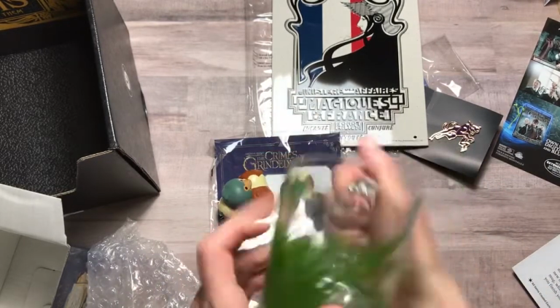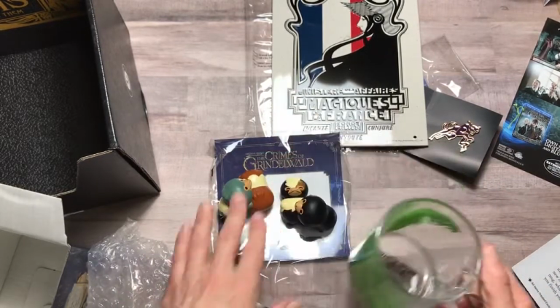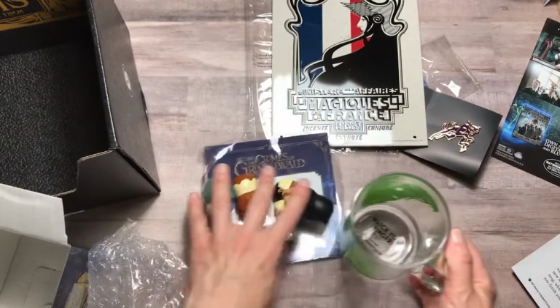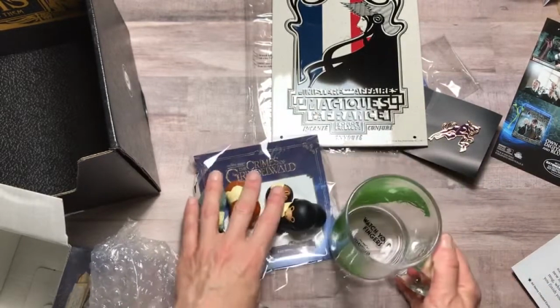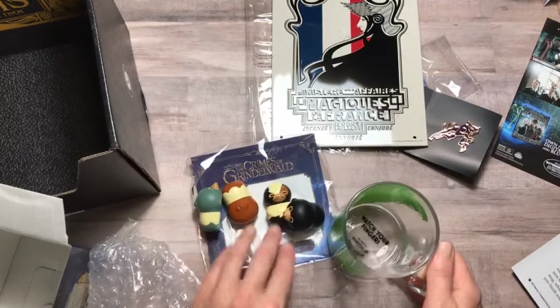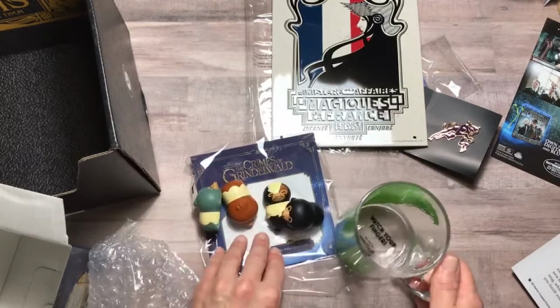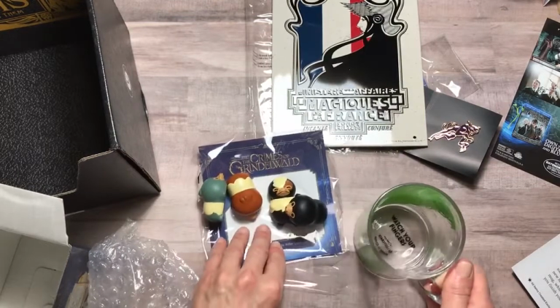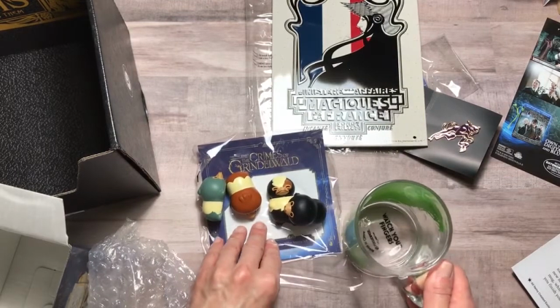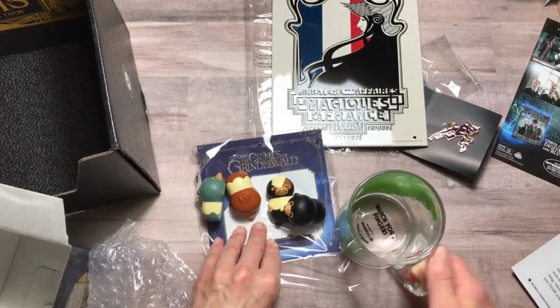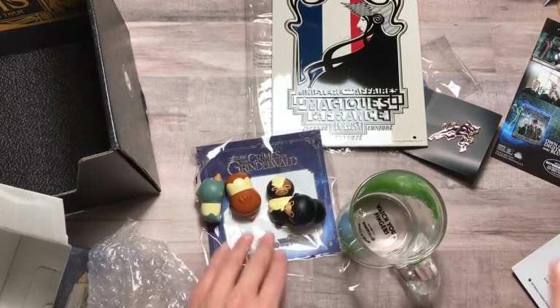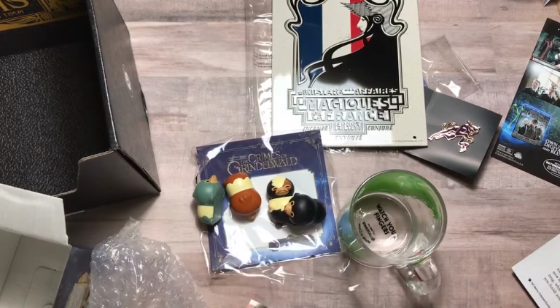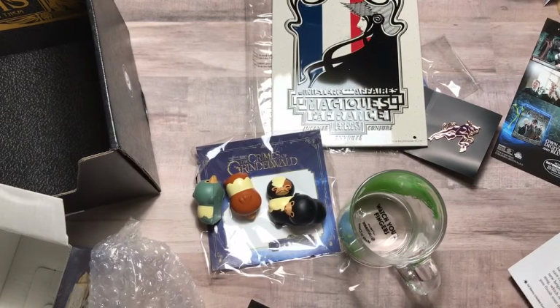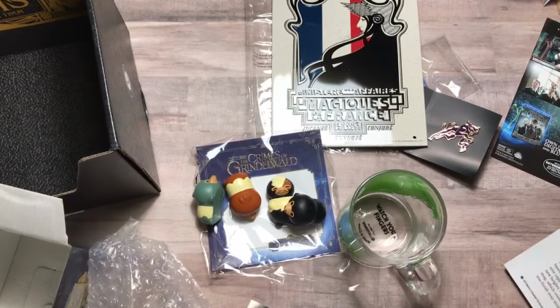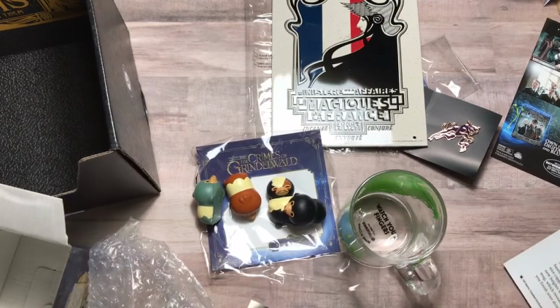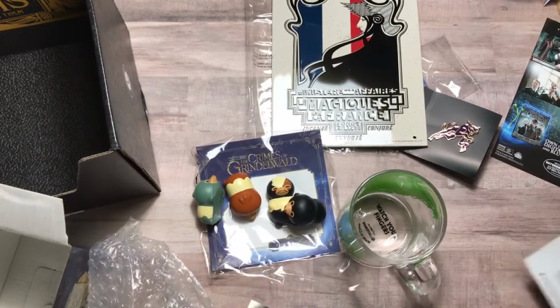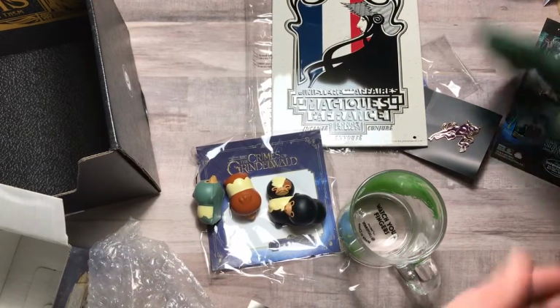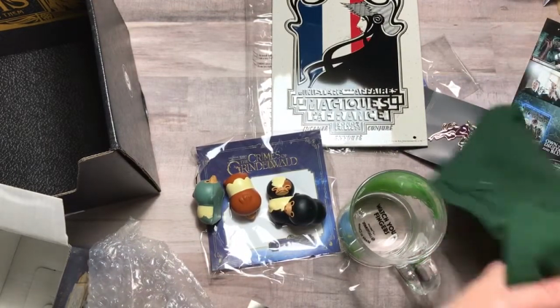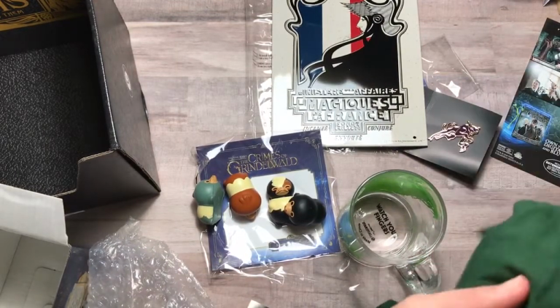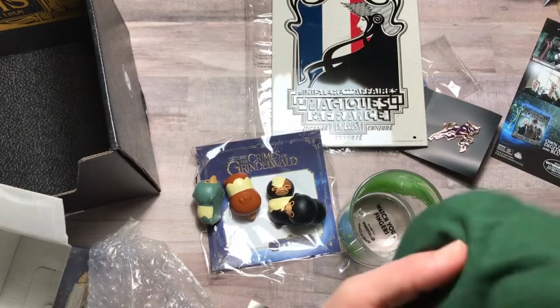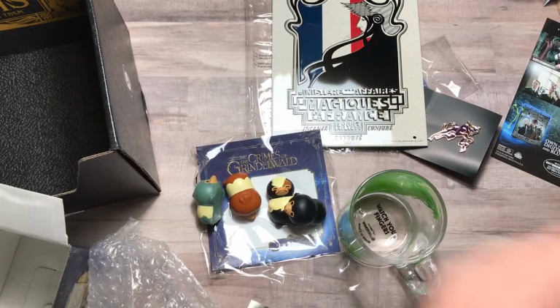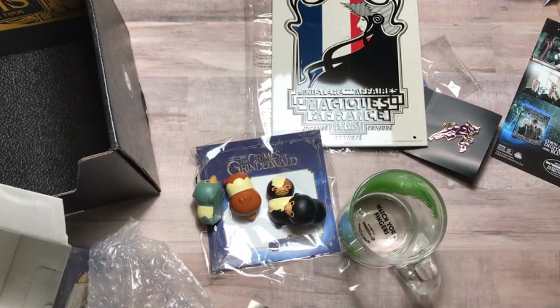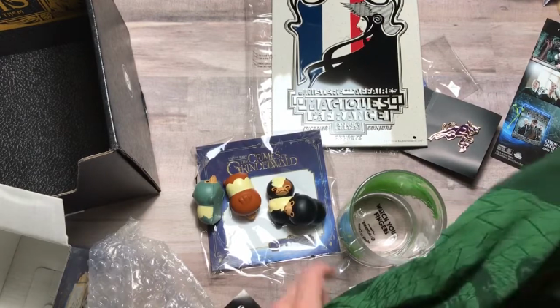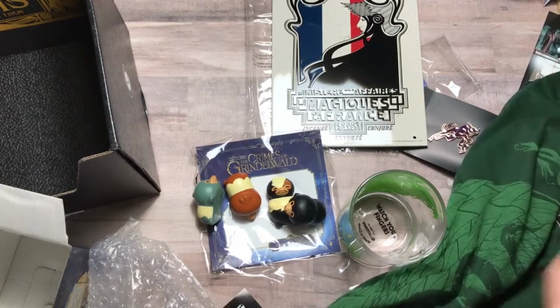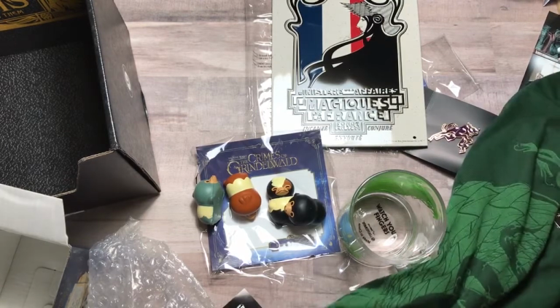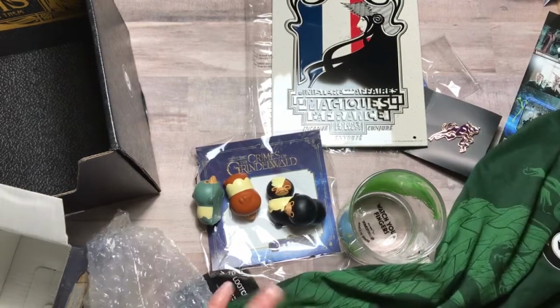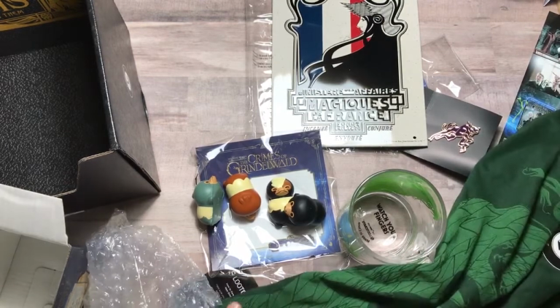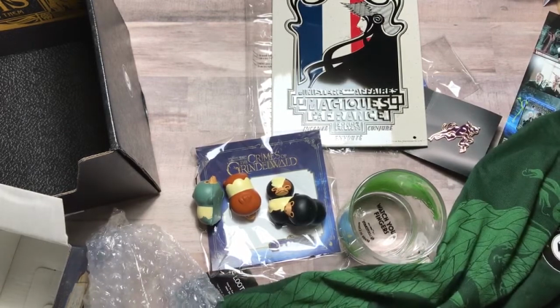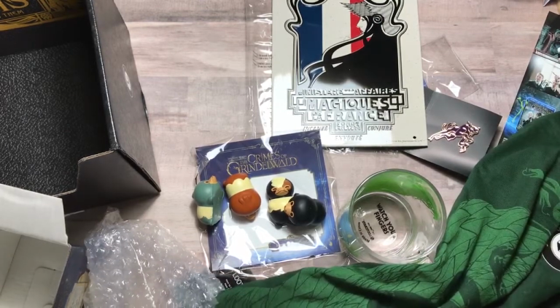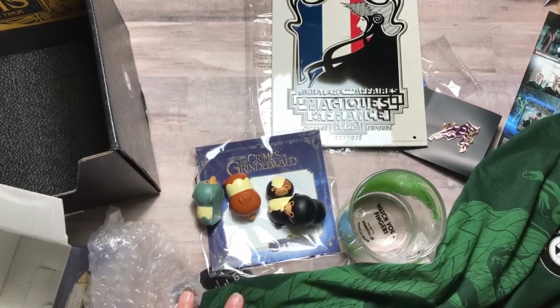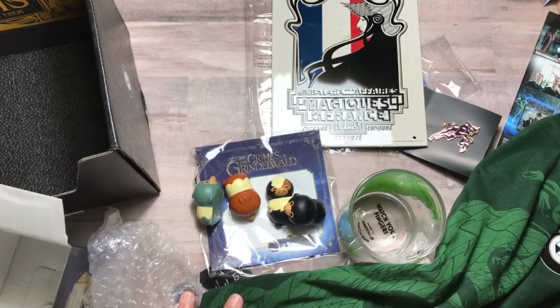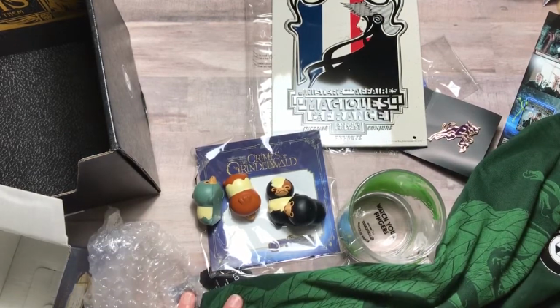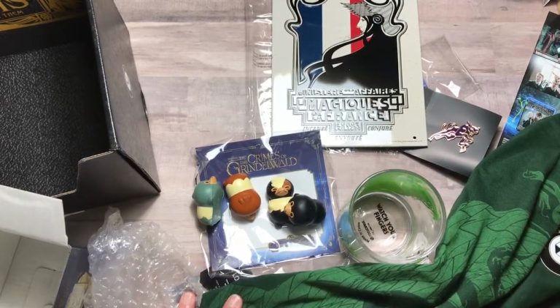So that is my Loot Crate loot for this time — I hope you enjoyed this. Revealio! And we'll see you next time.